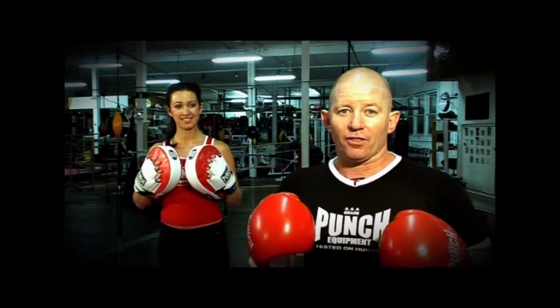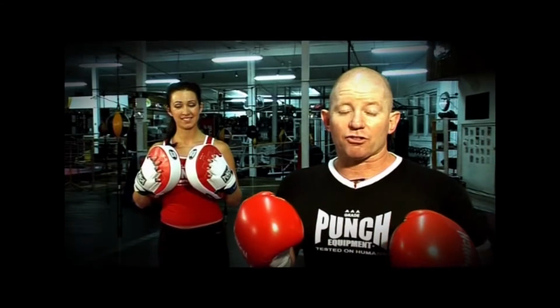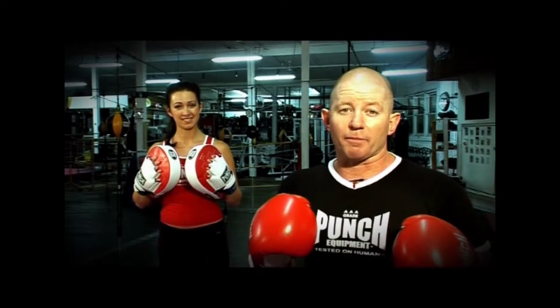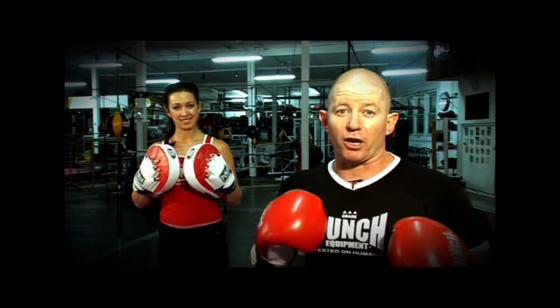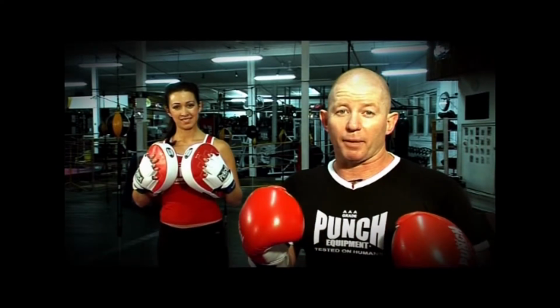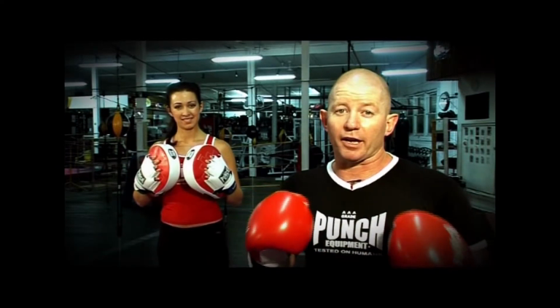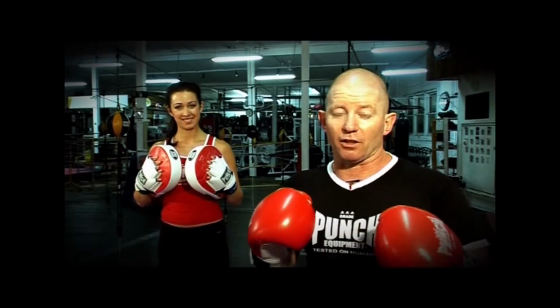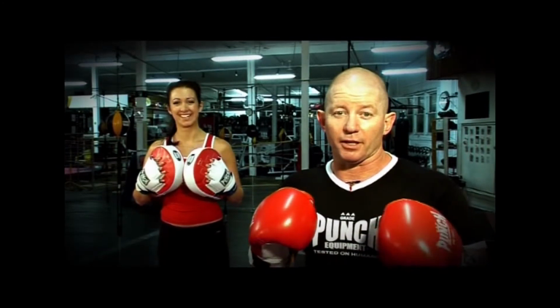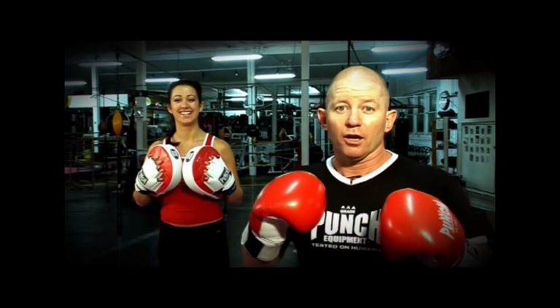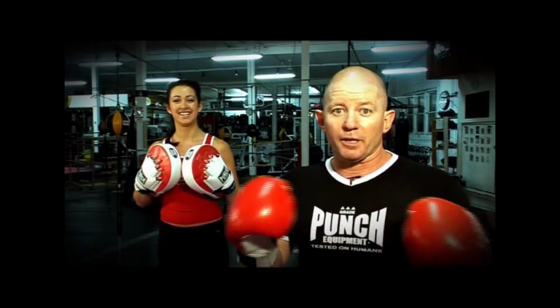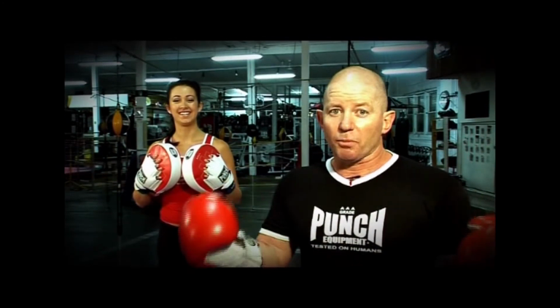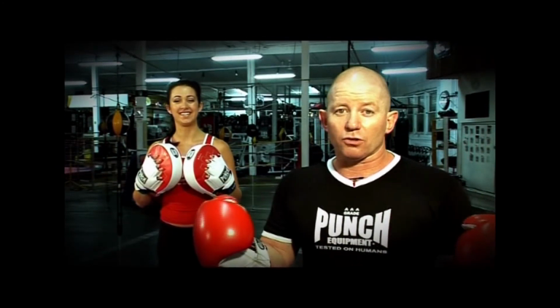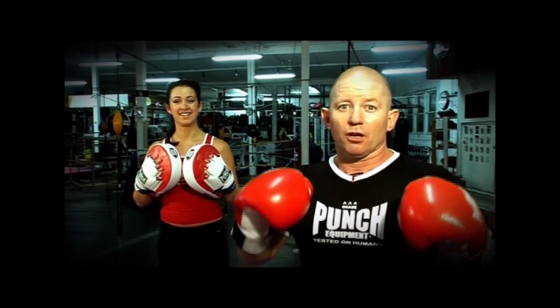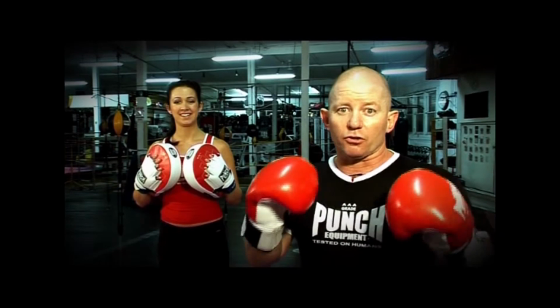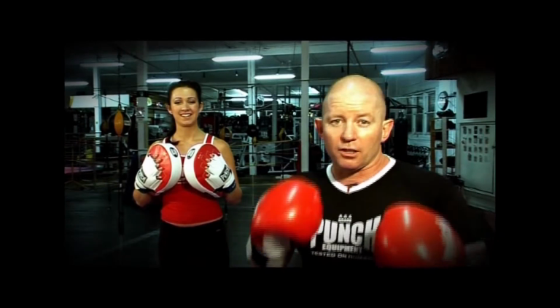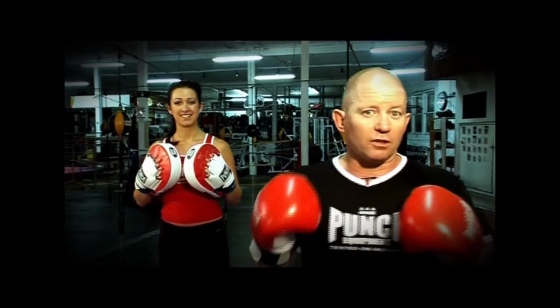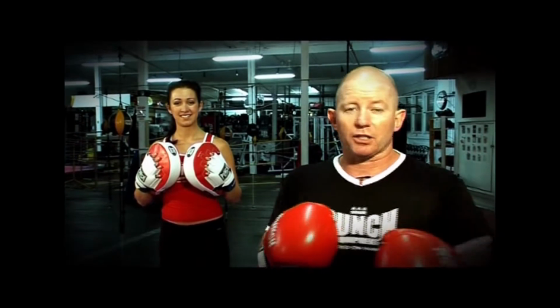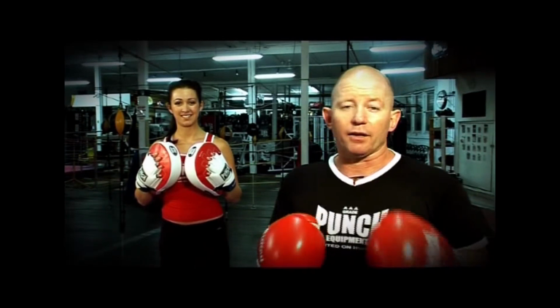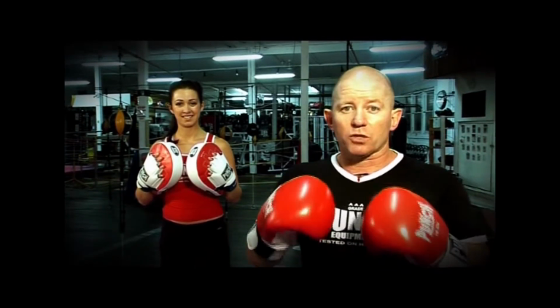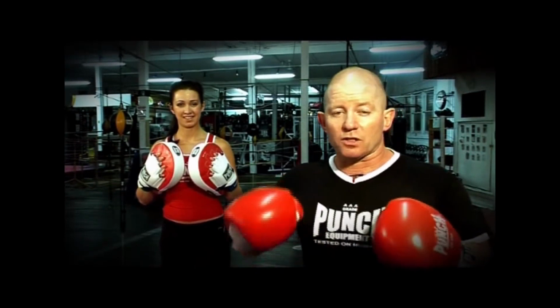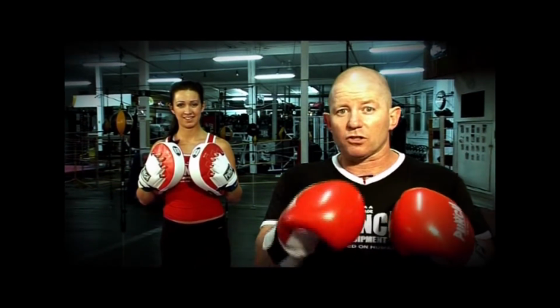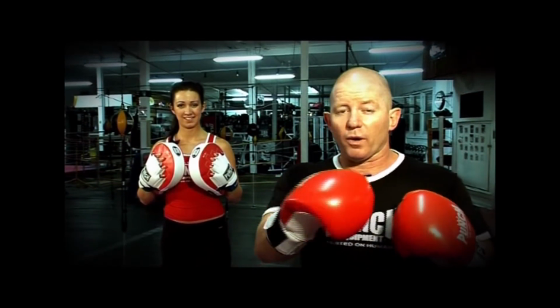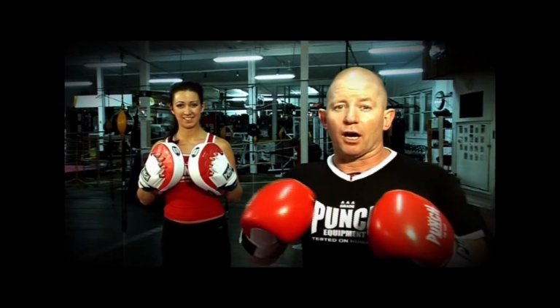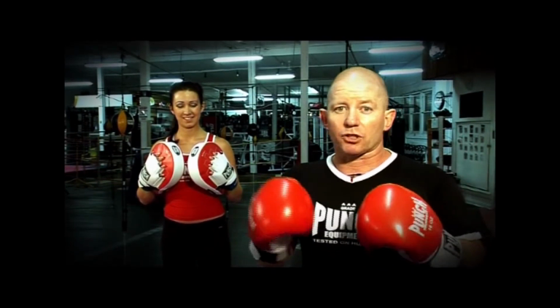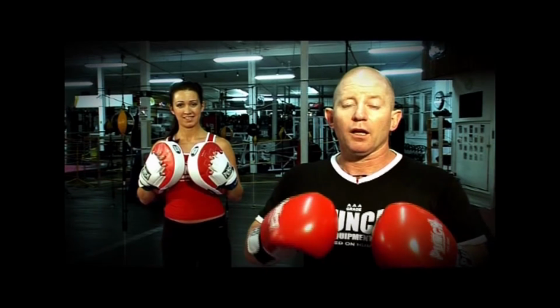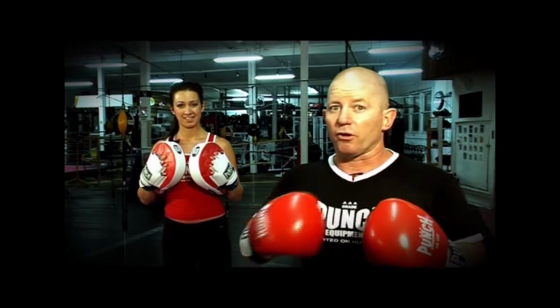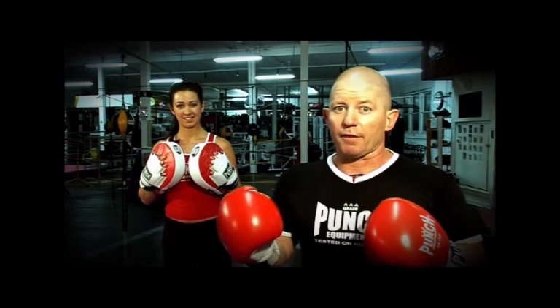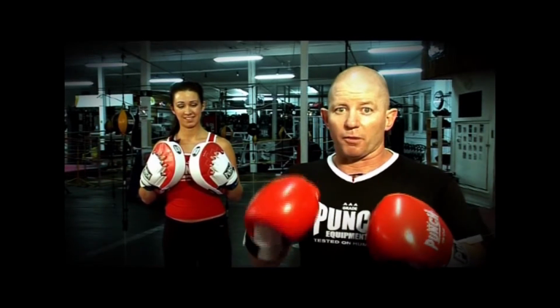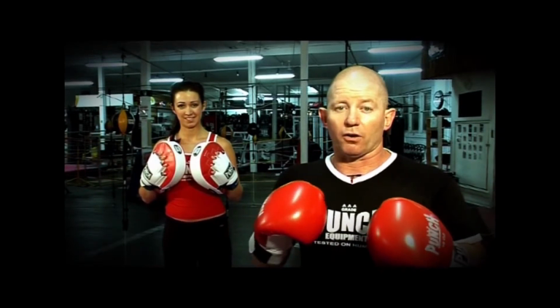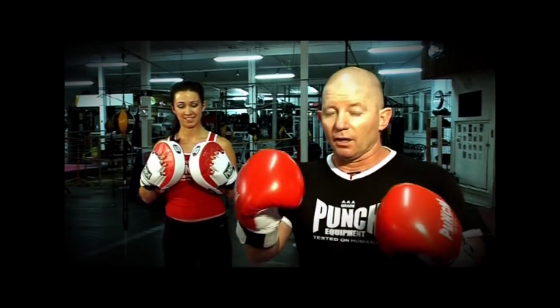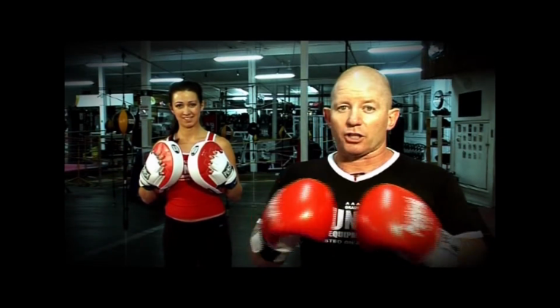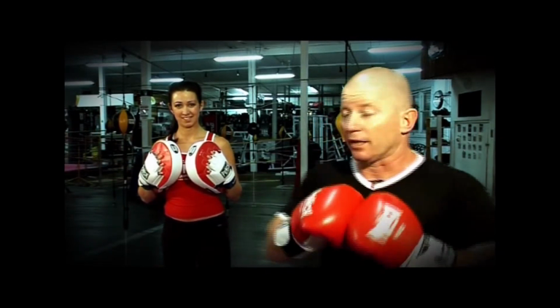This next drill is to make us float like a butterfly and sting like a bee. Too many boxing drills result in you setting your feet and just punching hard. This one gets us moving sideways around the trainer with very little effort from the pad holder. I'll show you how it's done.